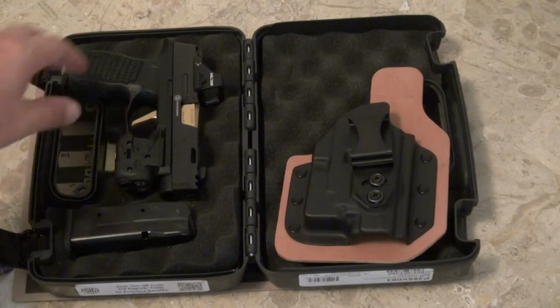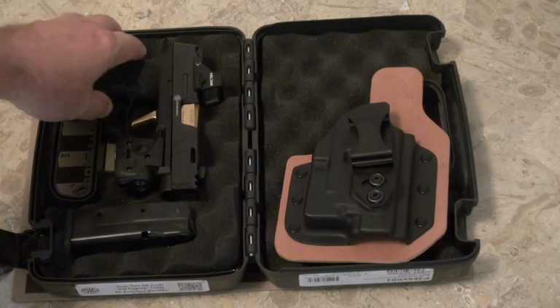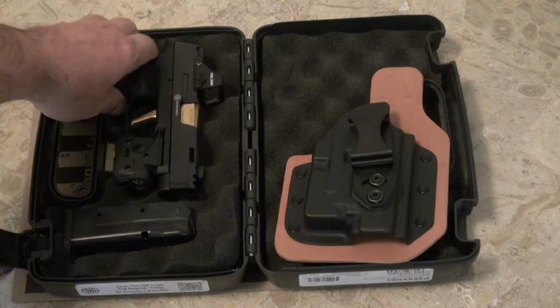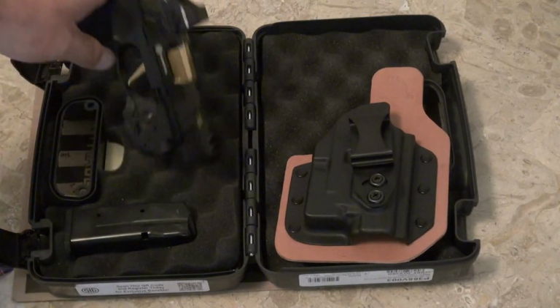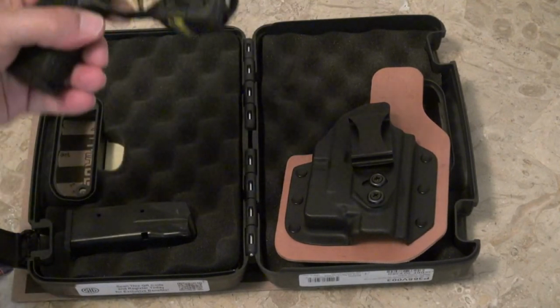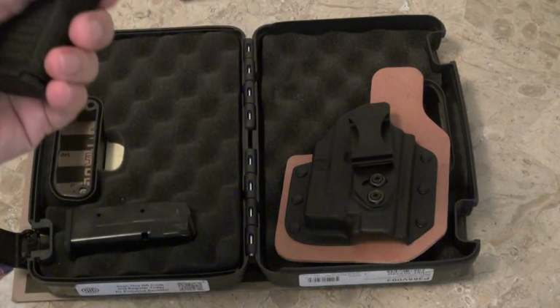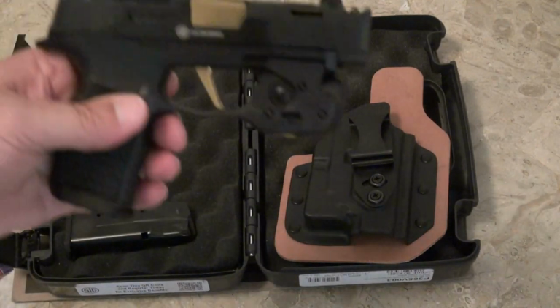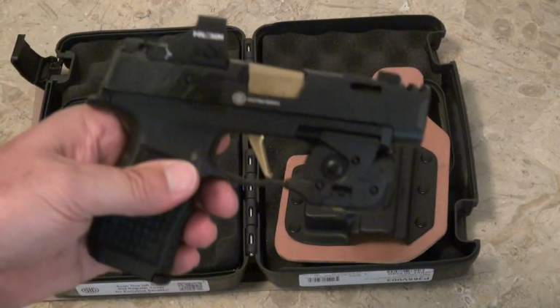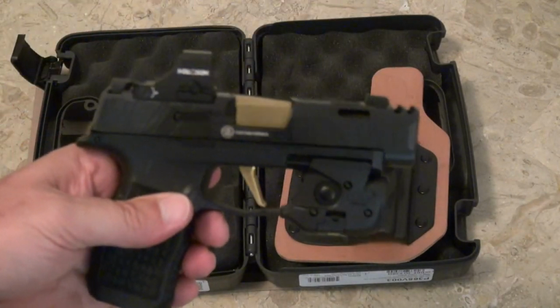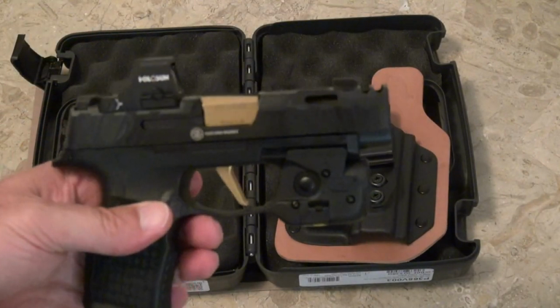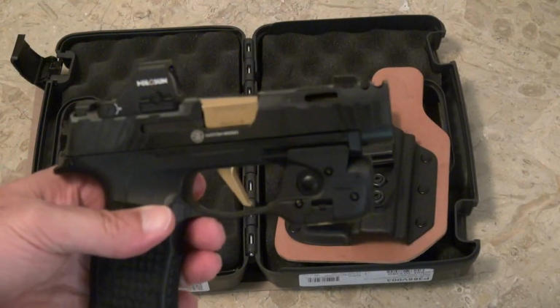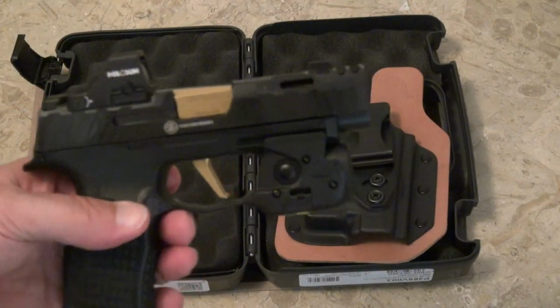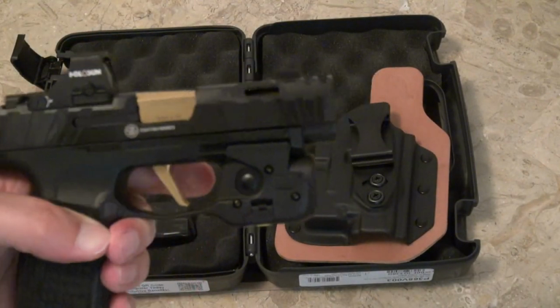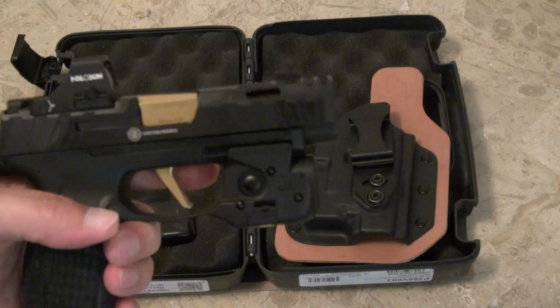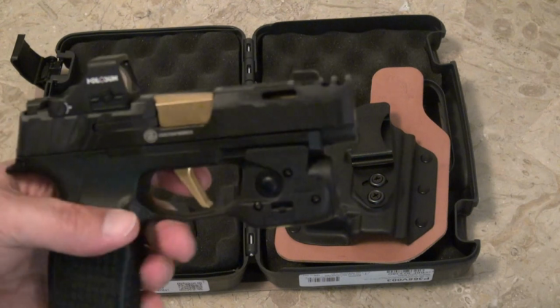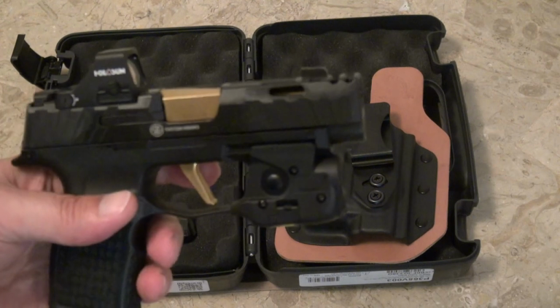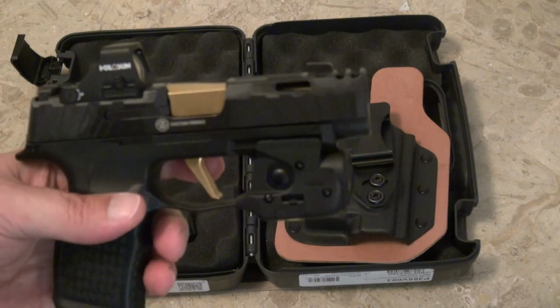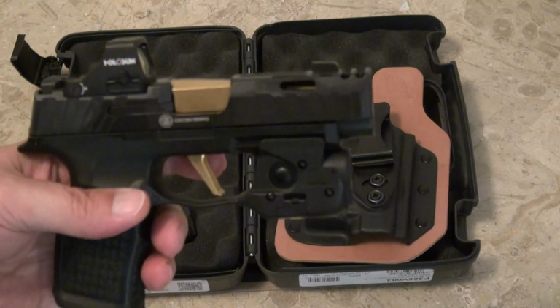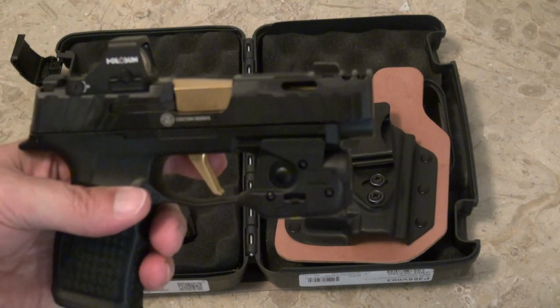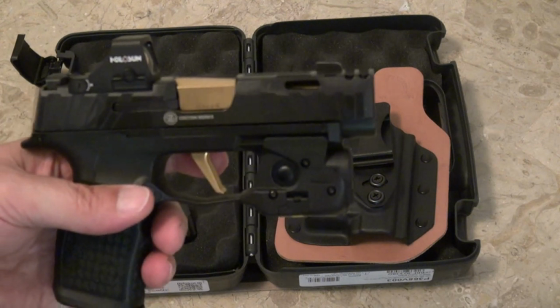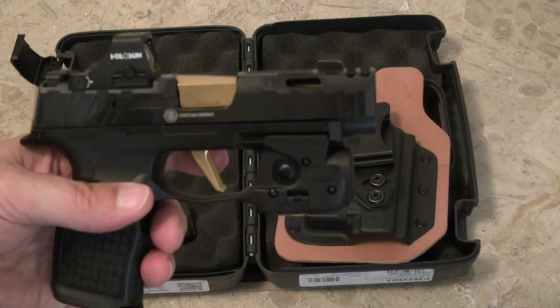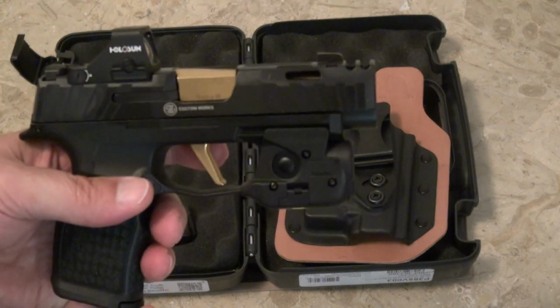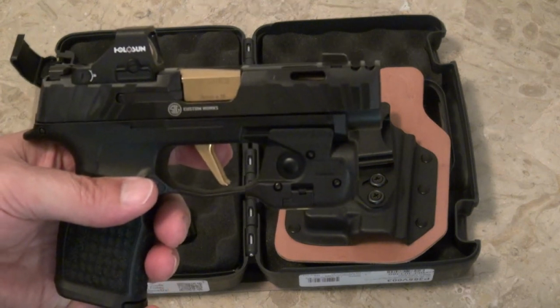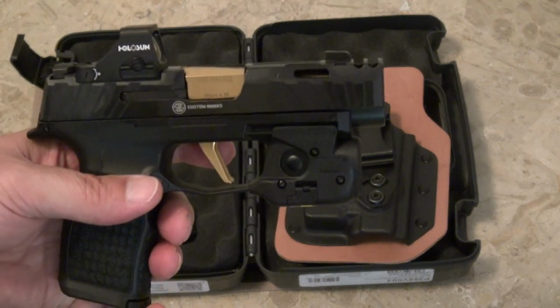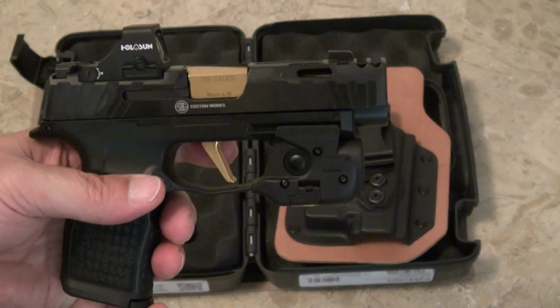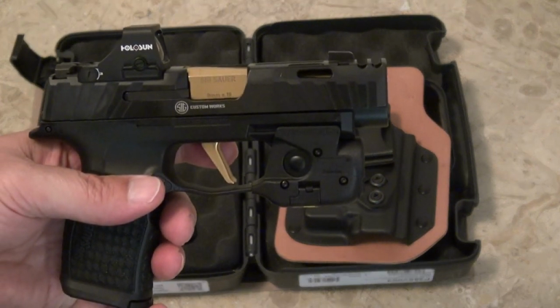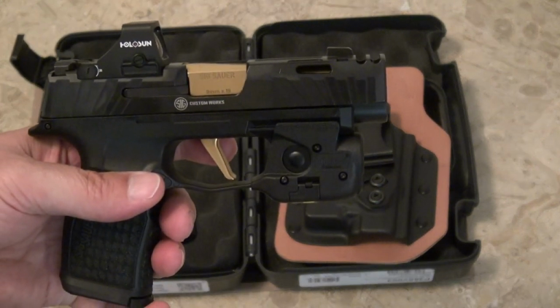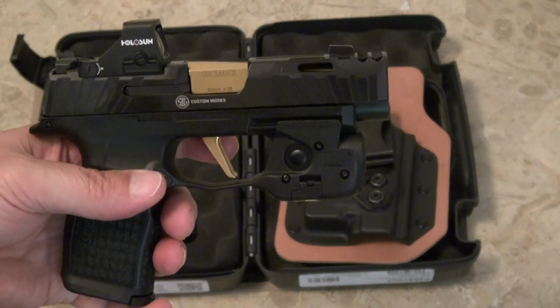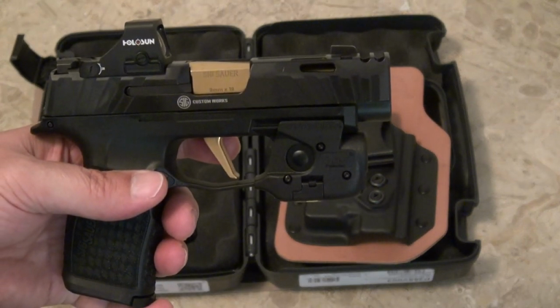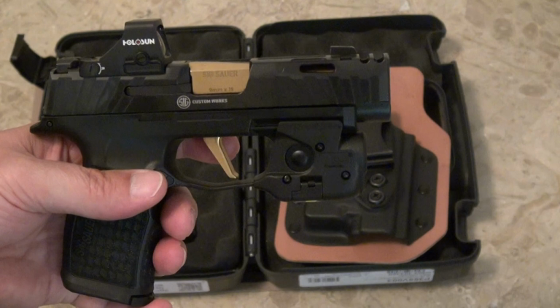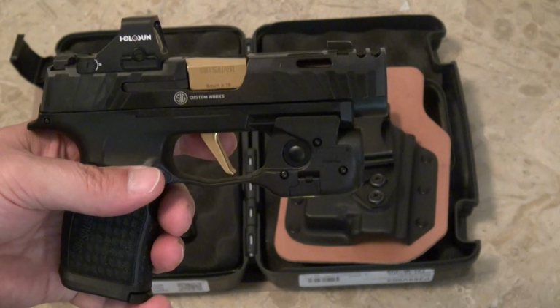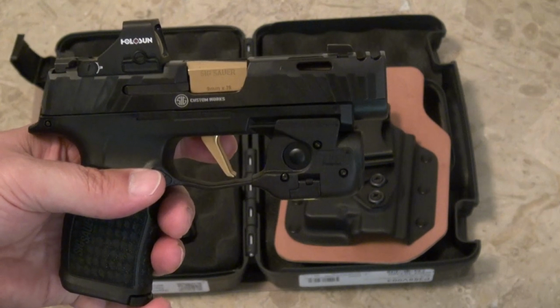I thought I'd do a quick video and show the light that I chose to put on my SIG P365 Spectre Comp.